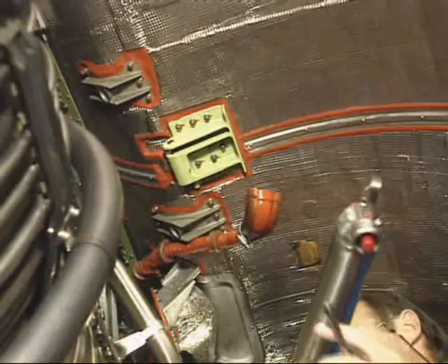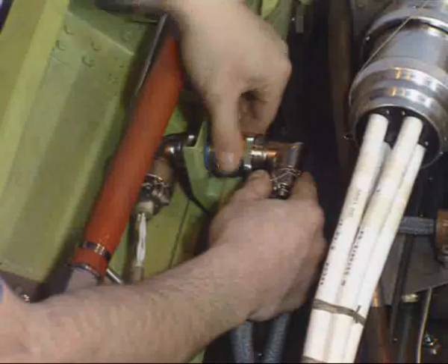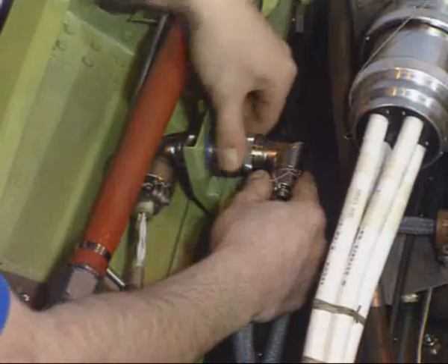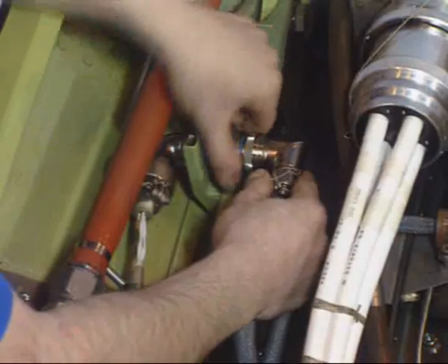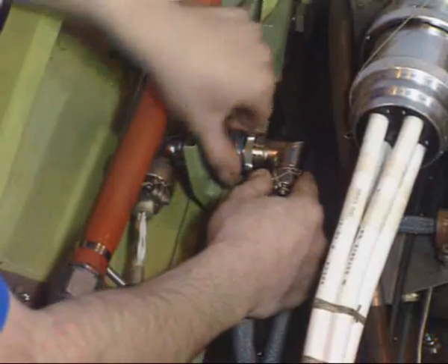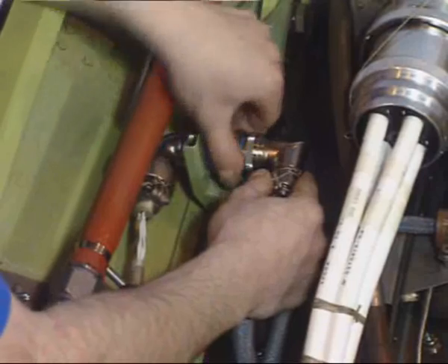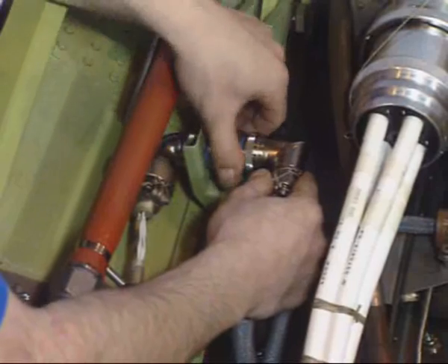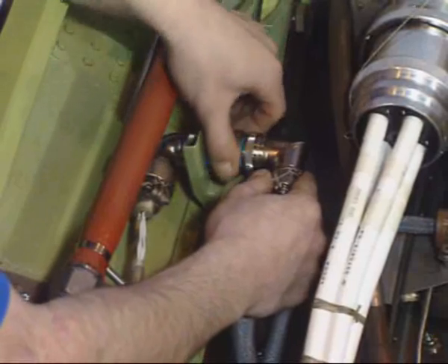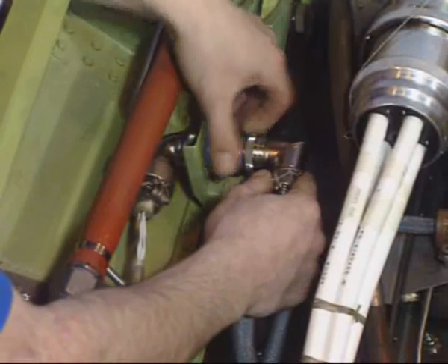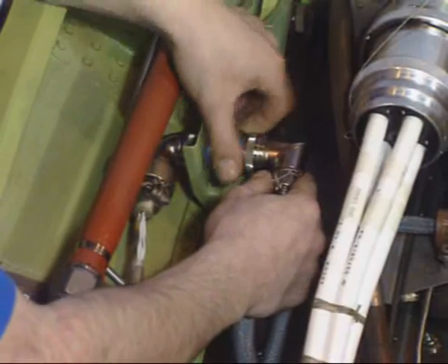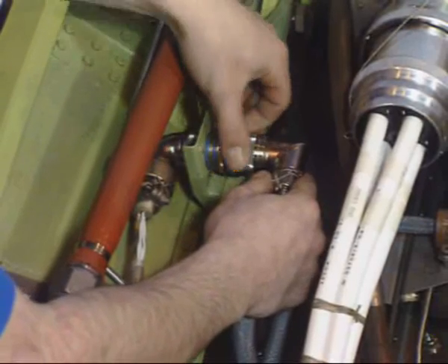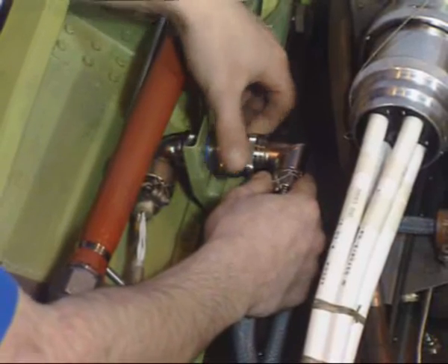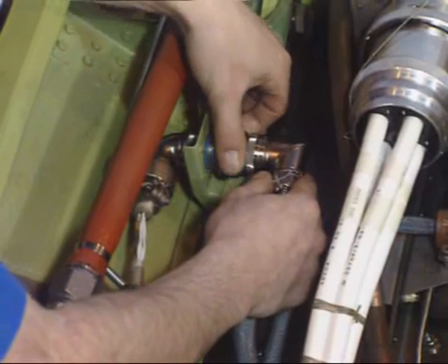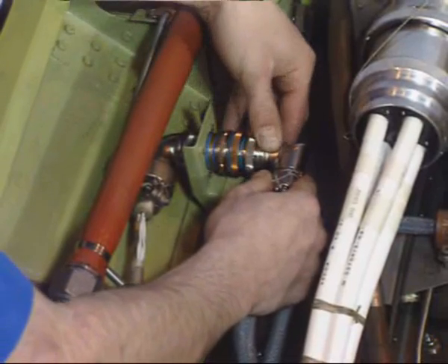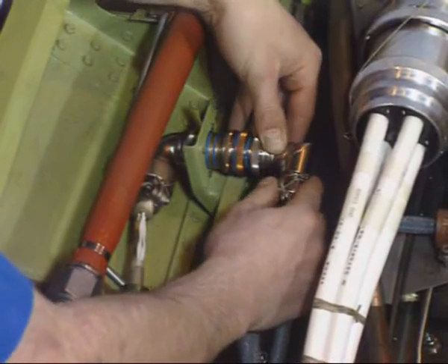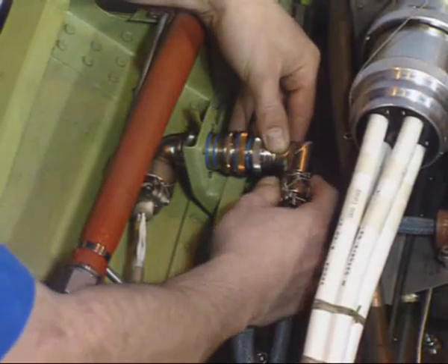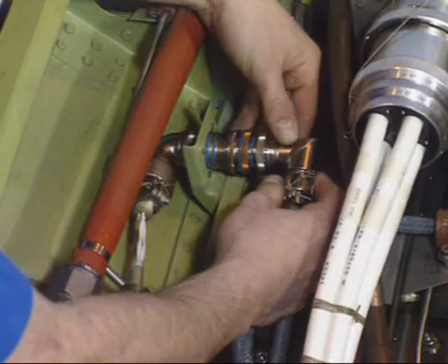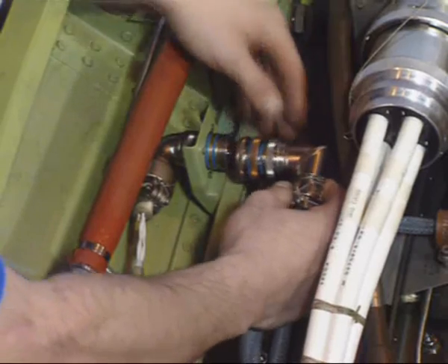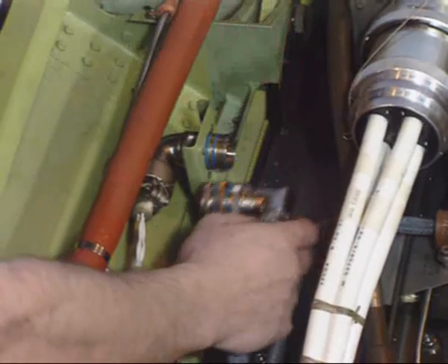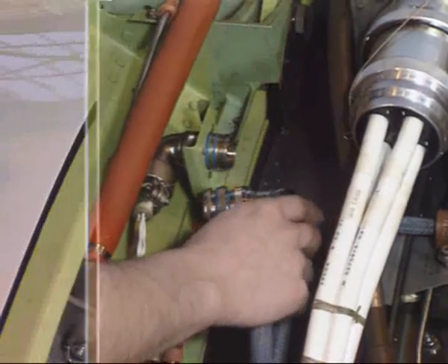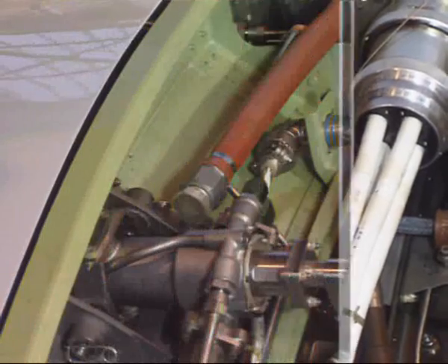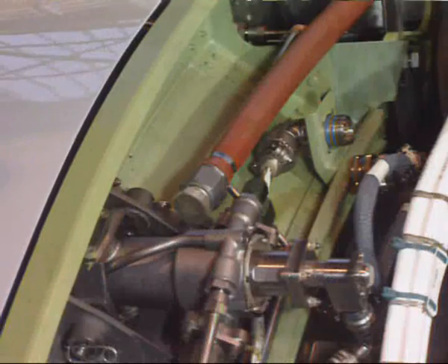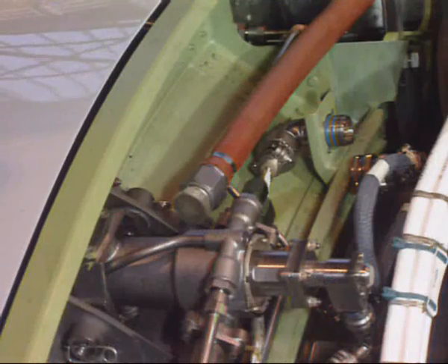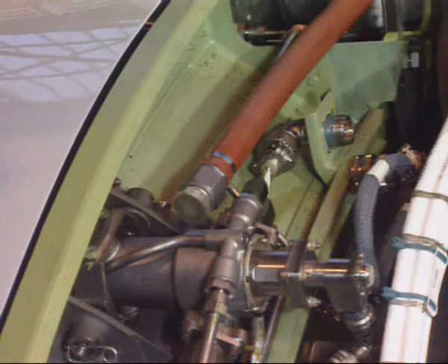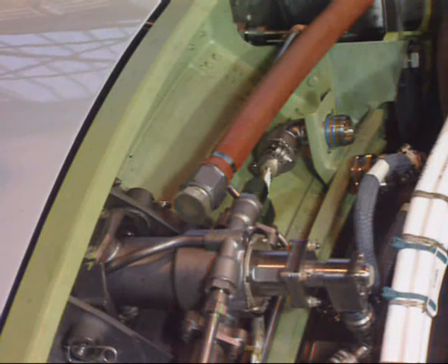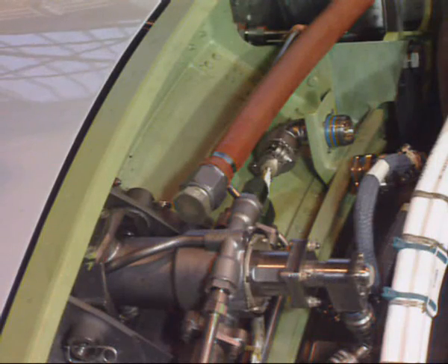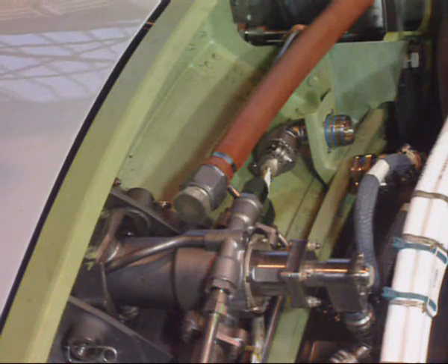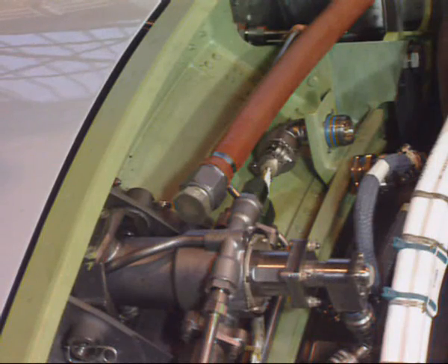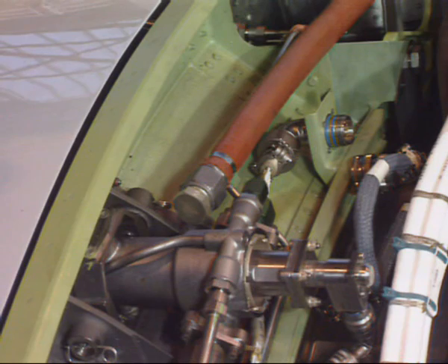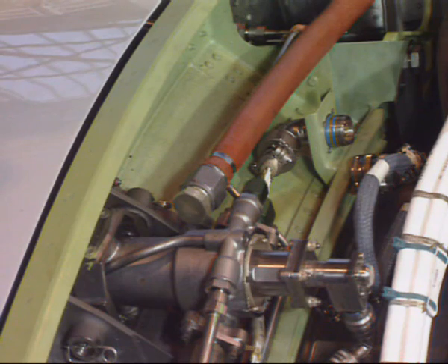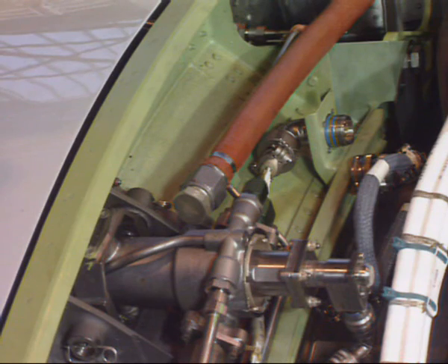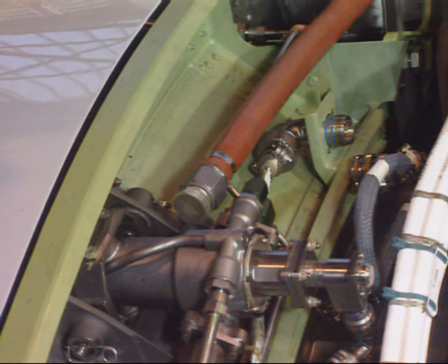On the thrust reverser system, disconnect the electrical connector from the electrical receptacle. And disconnect the deploy and retract hoses from the upper actuator.